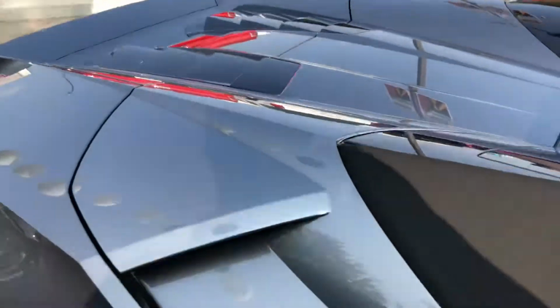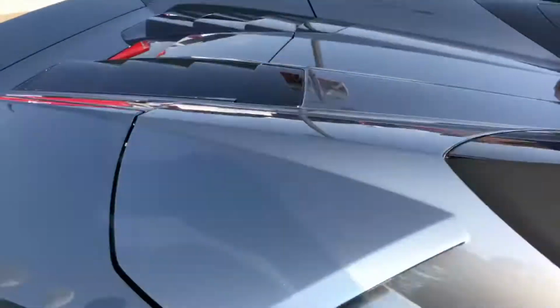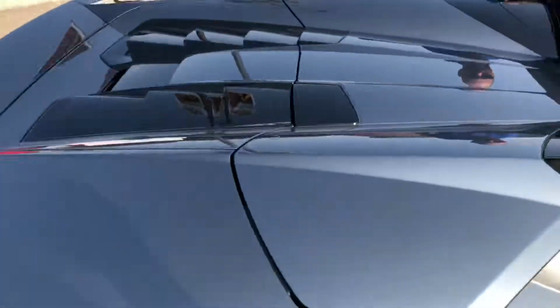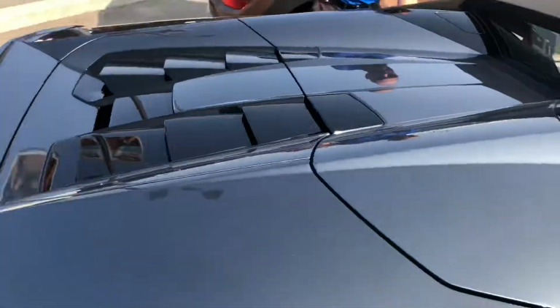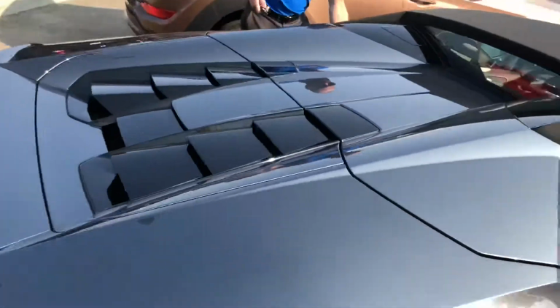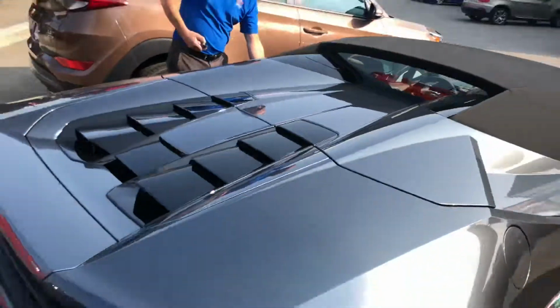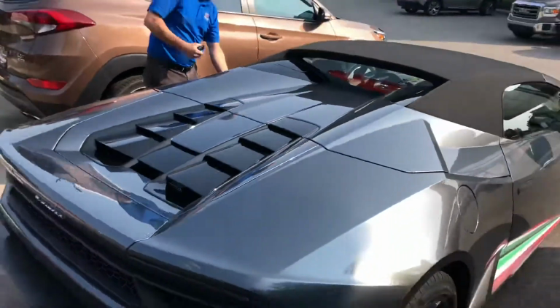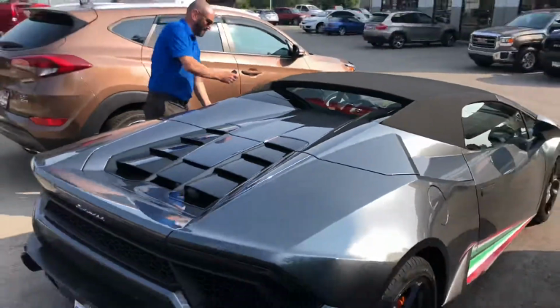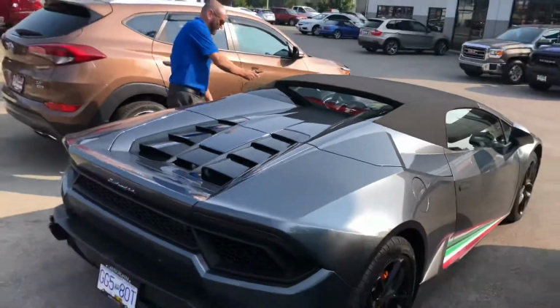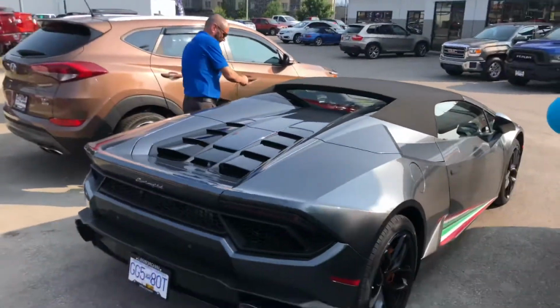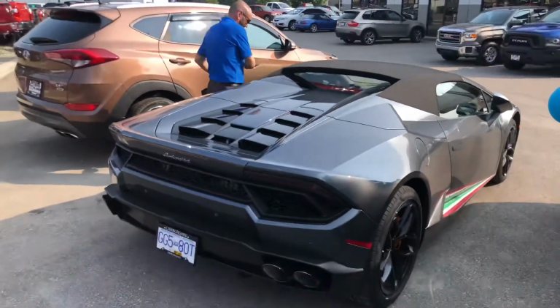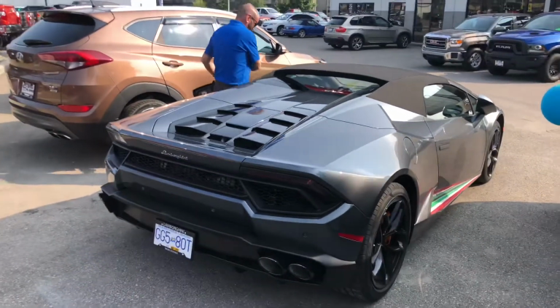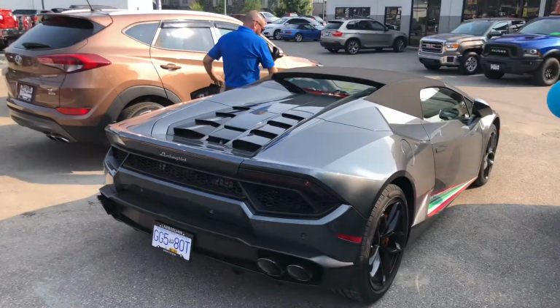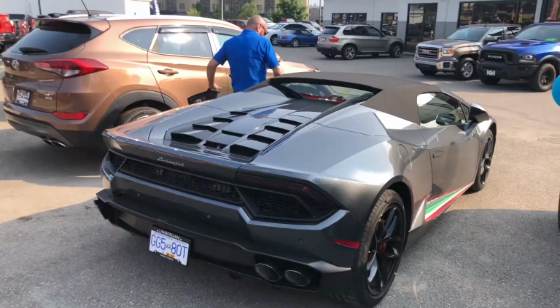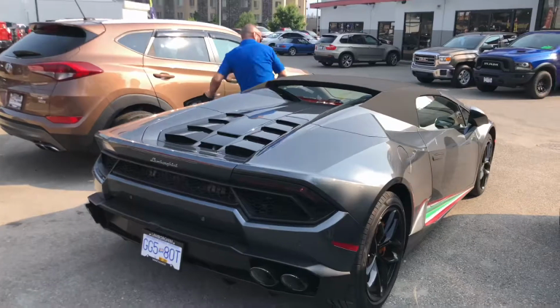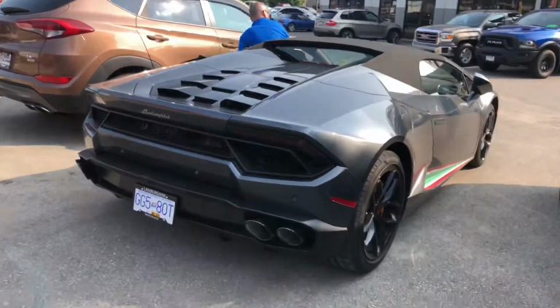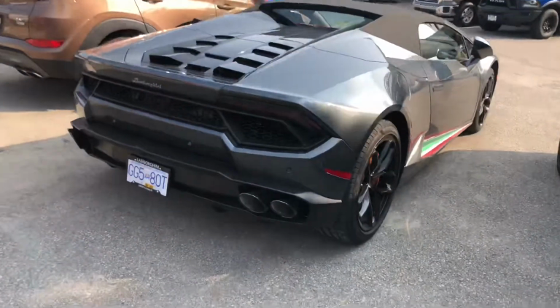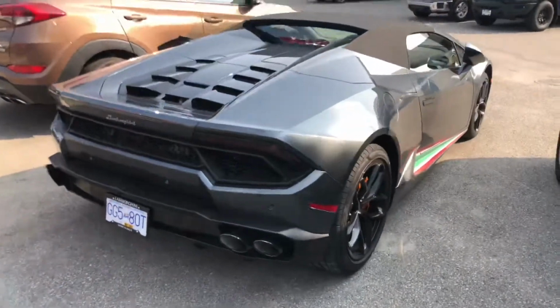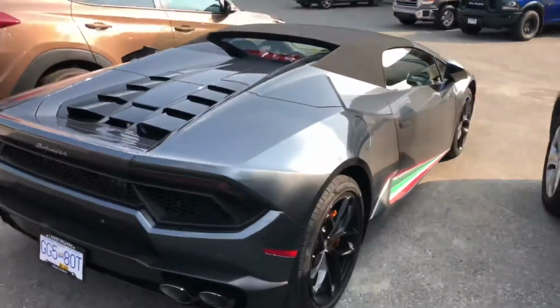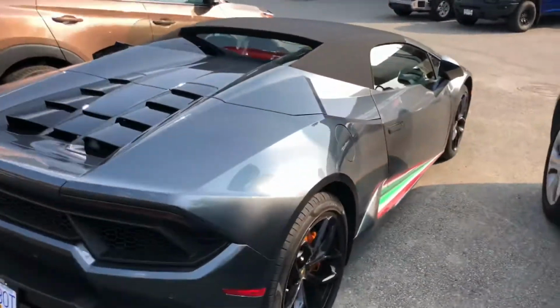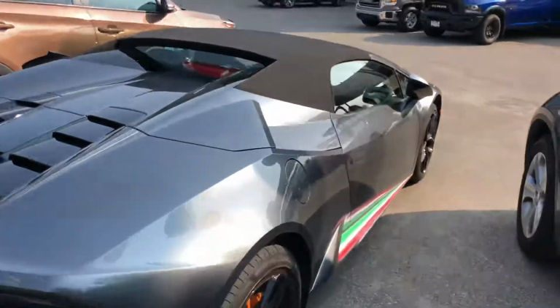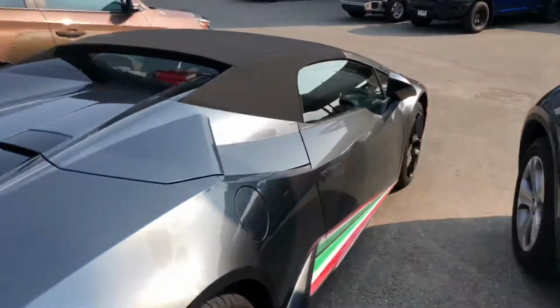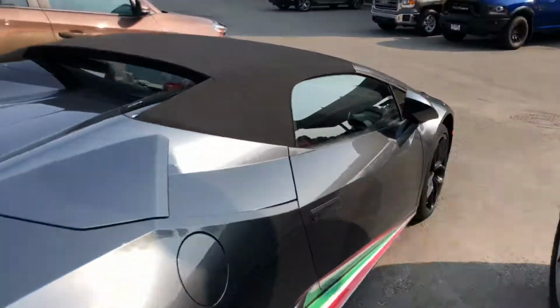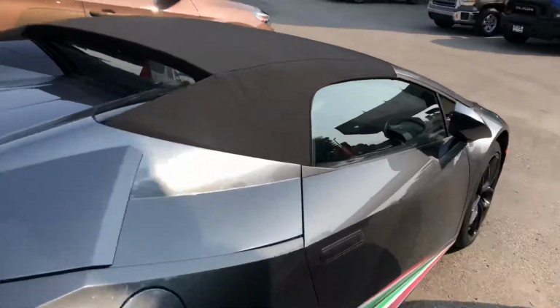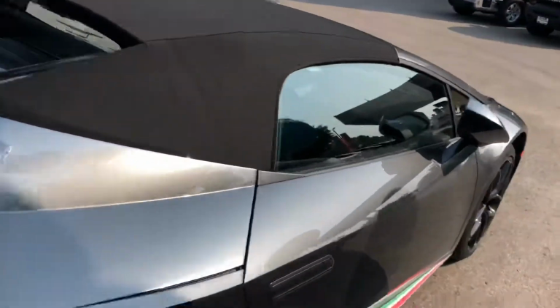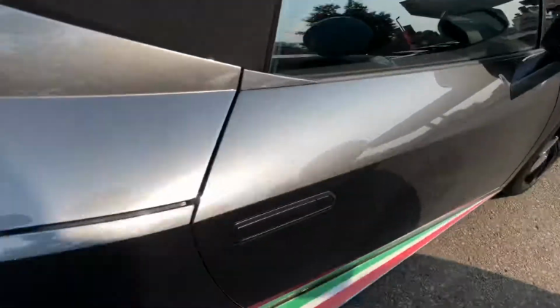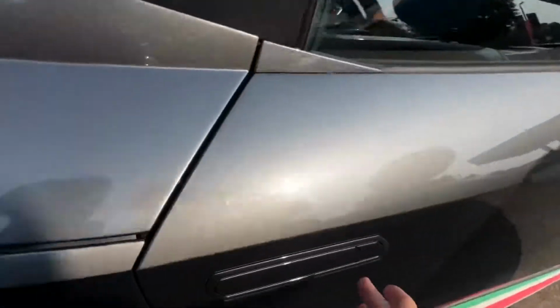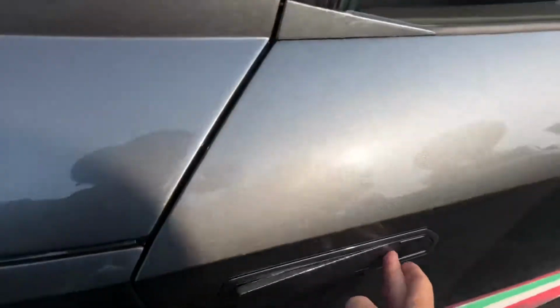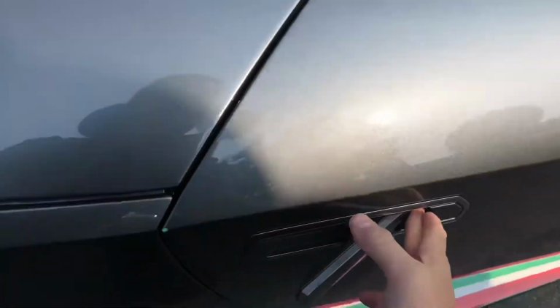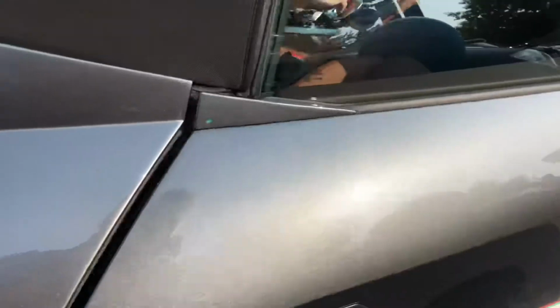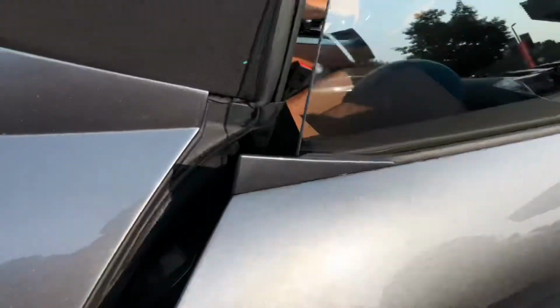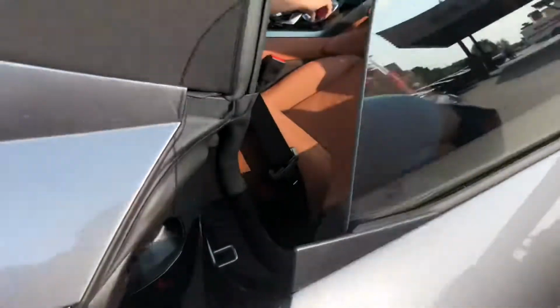Let's give you guys a quick shot of the back end. Woo-hoo! Oh, yeah.